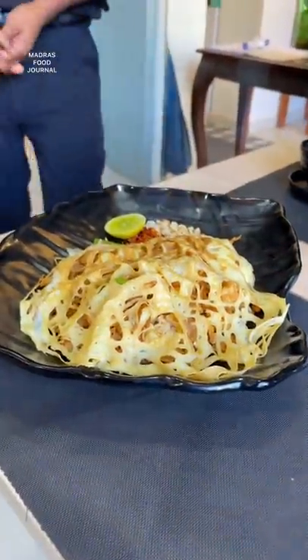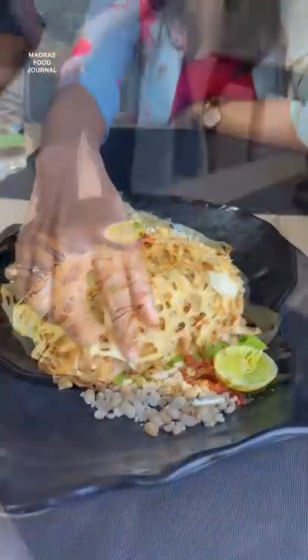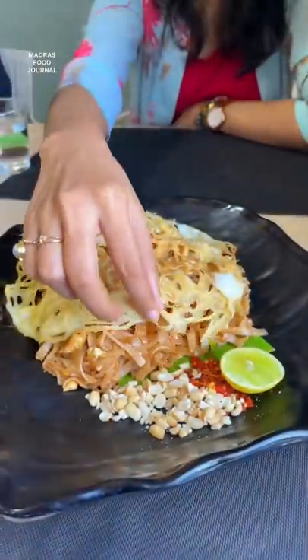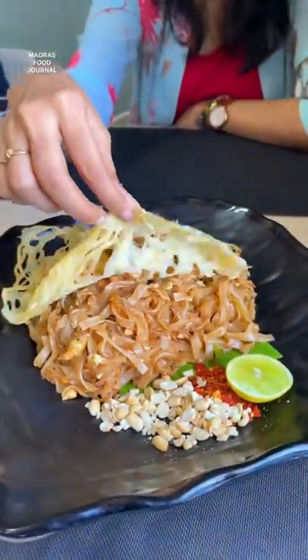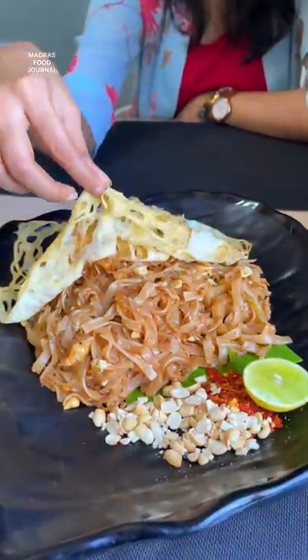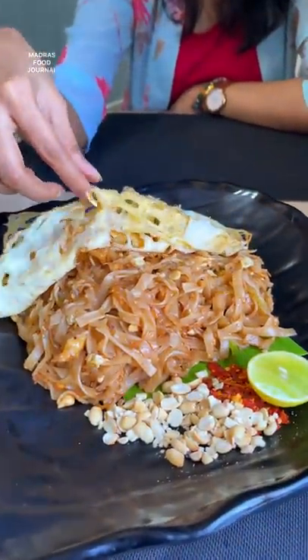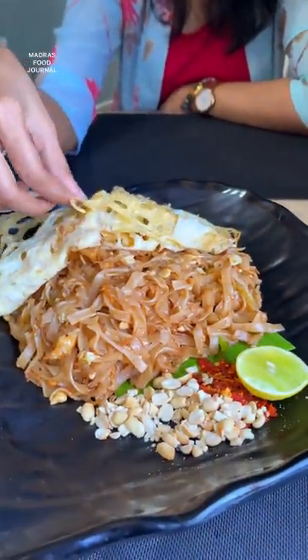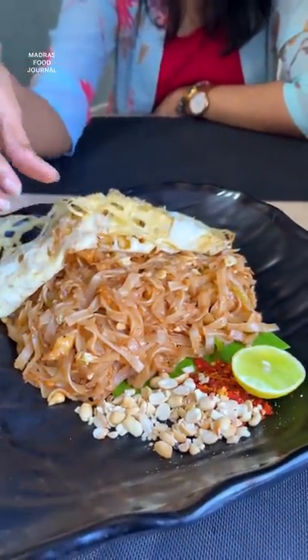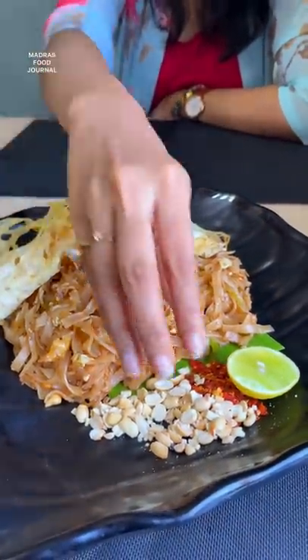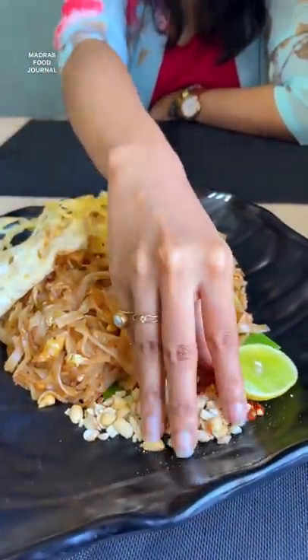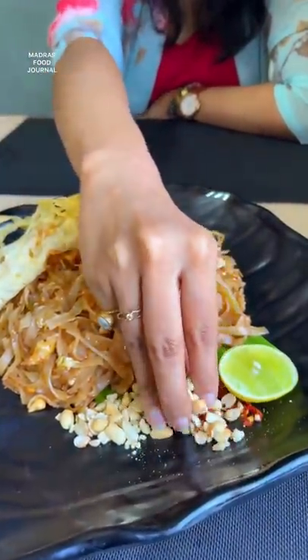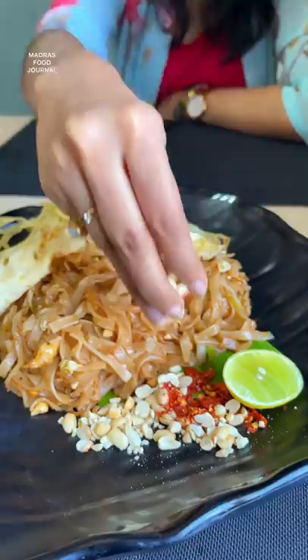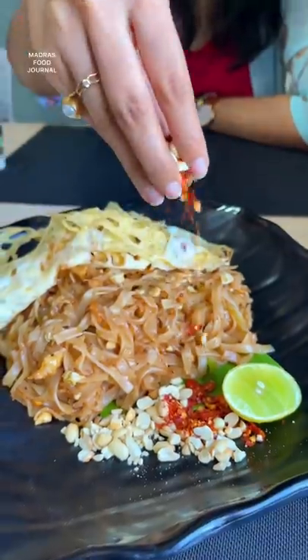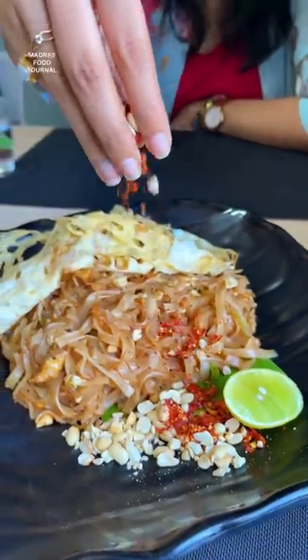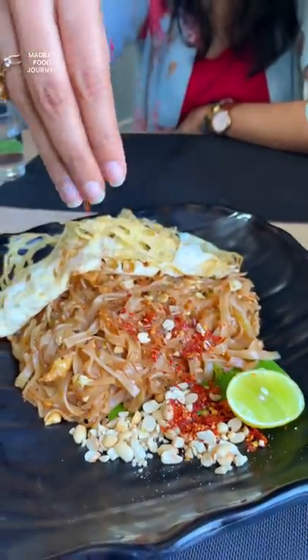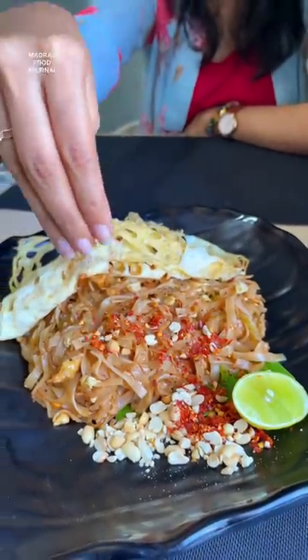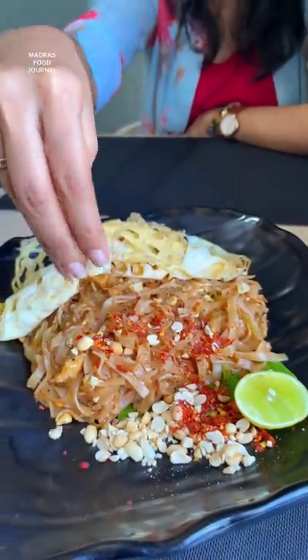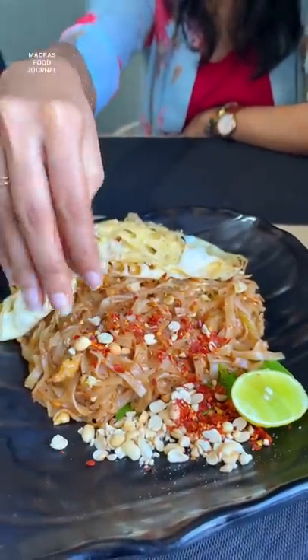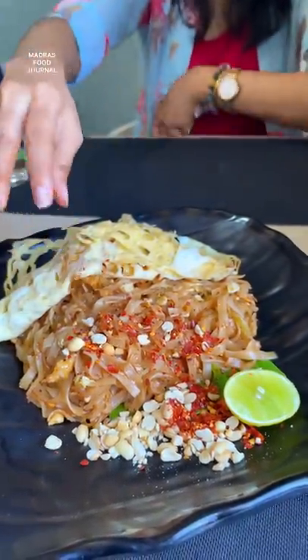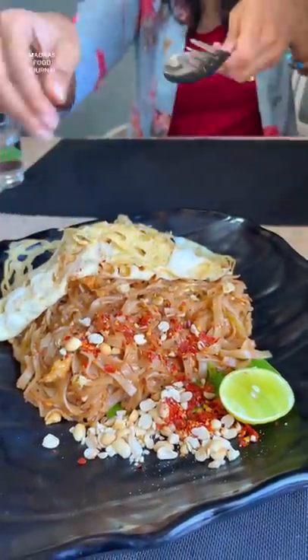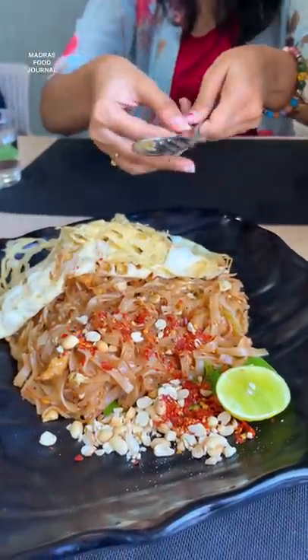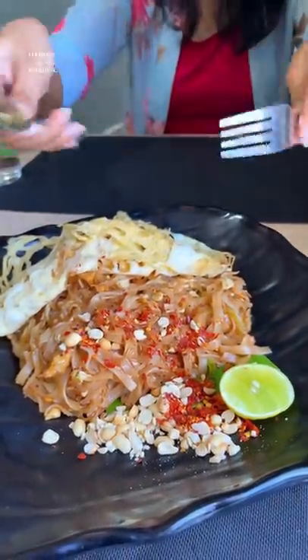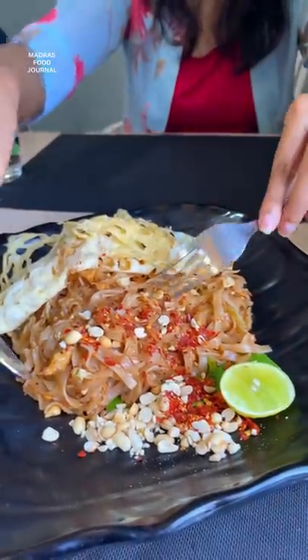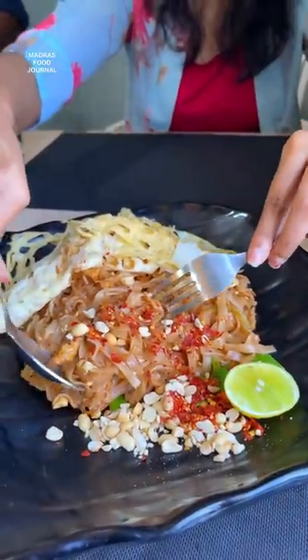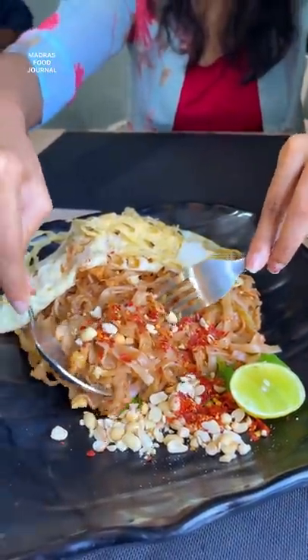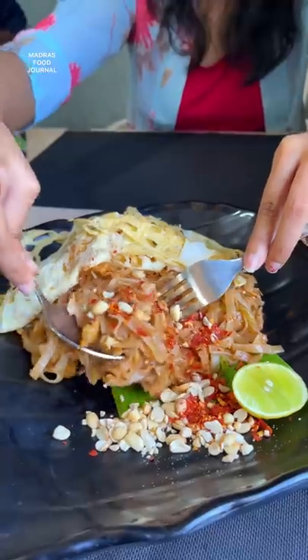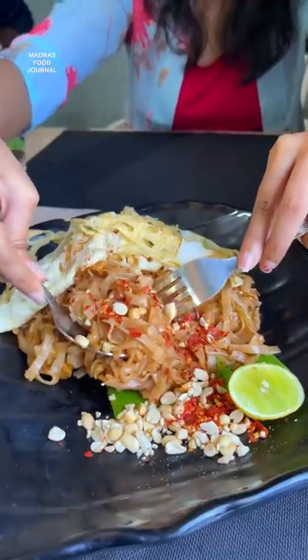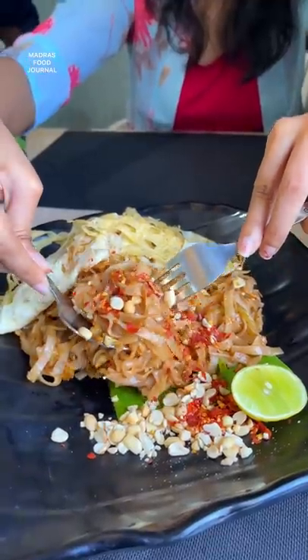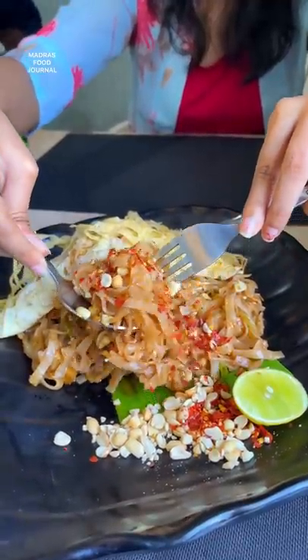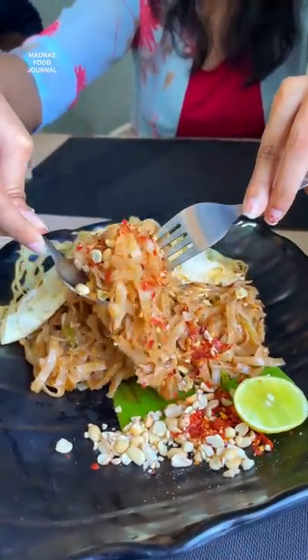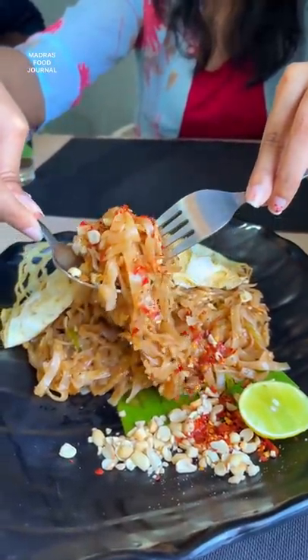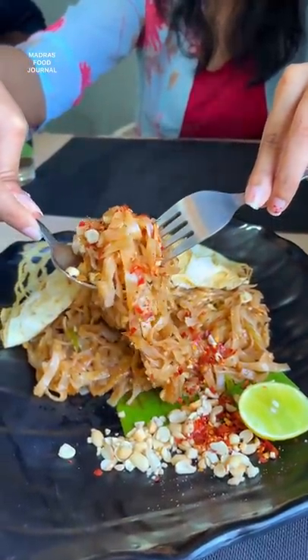In the main course, we try flat rice noodles. There are eggs in the topping, crushed peanuts, chili flakes and lemon. This is a taste of sweetness and spiciness. It's highly recommended.